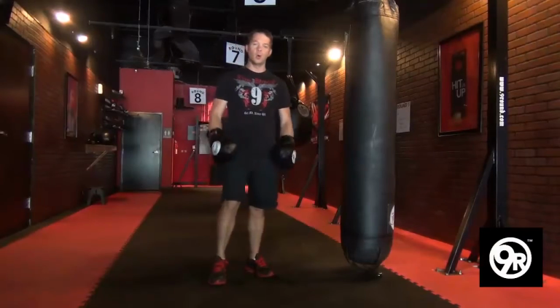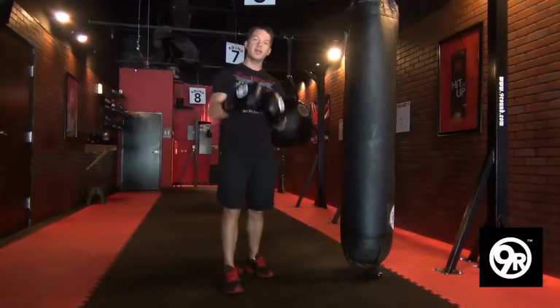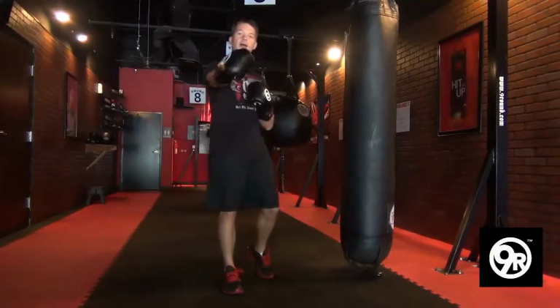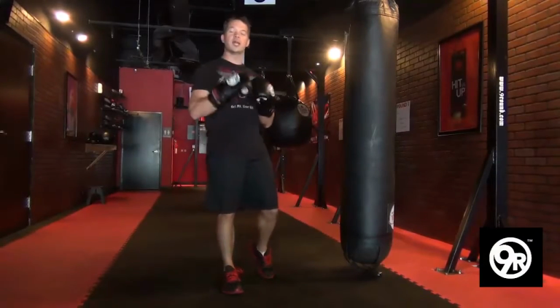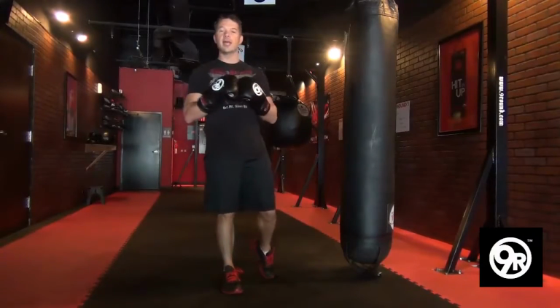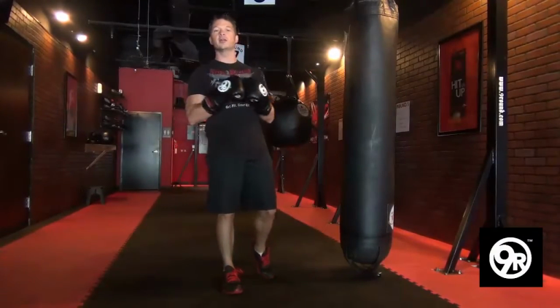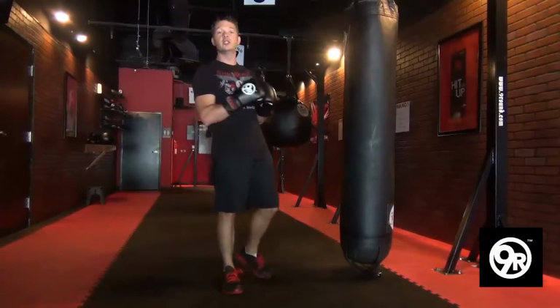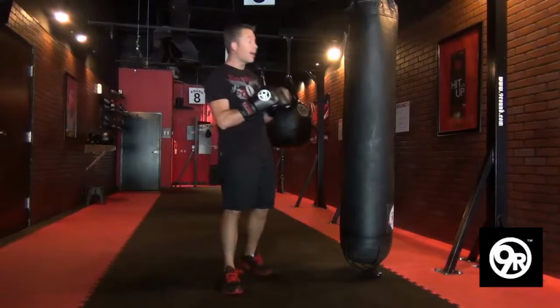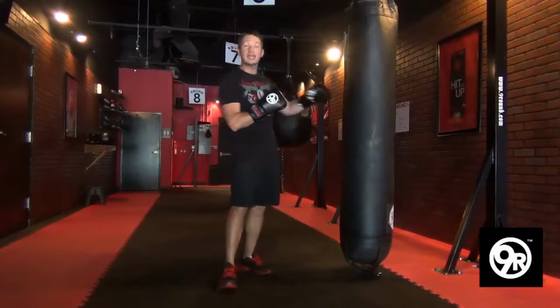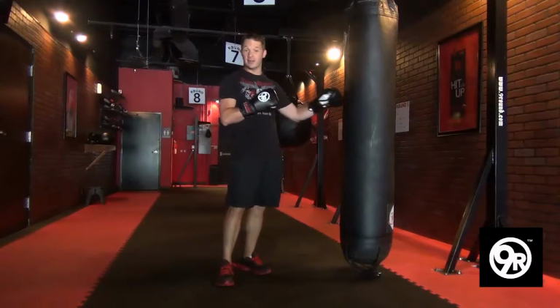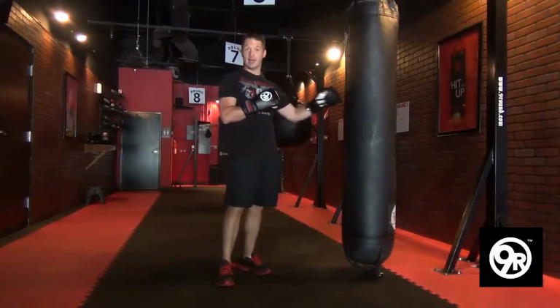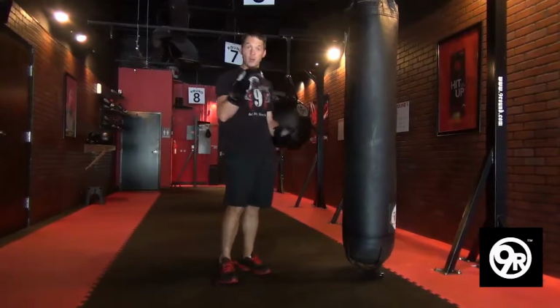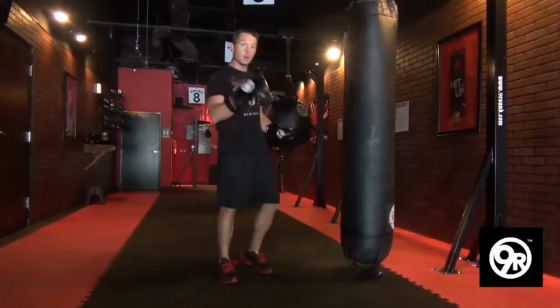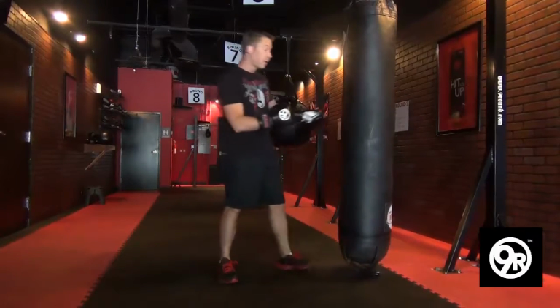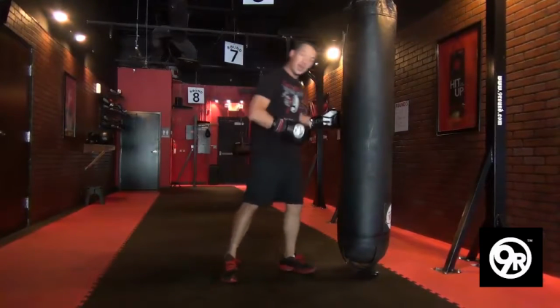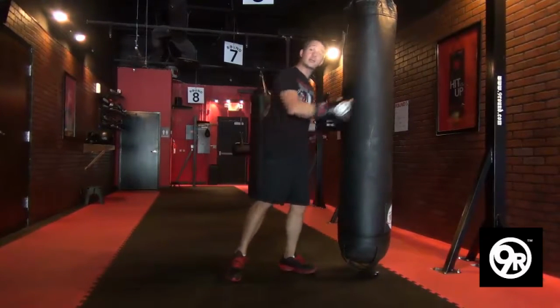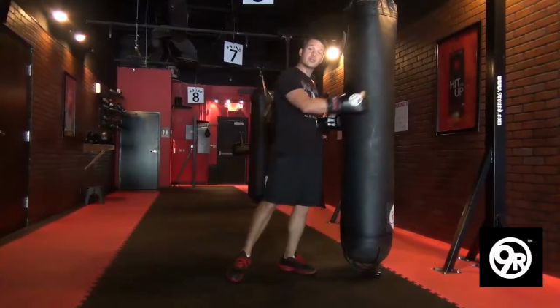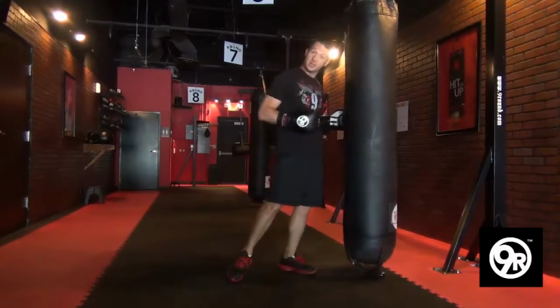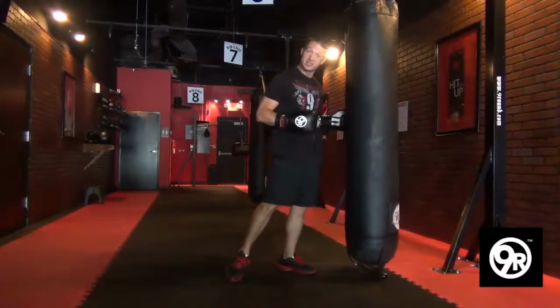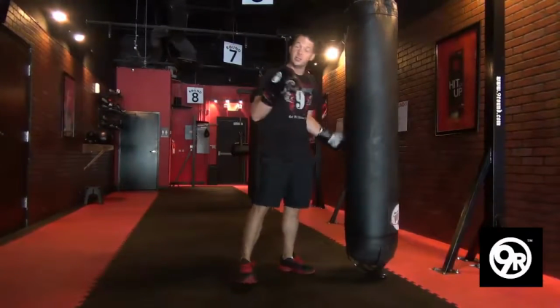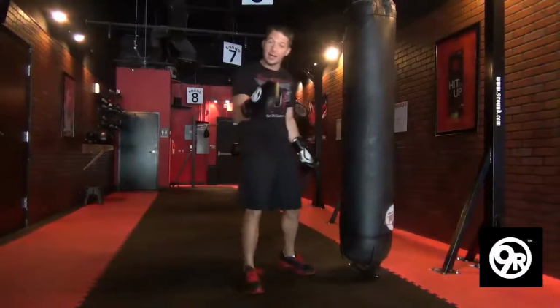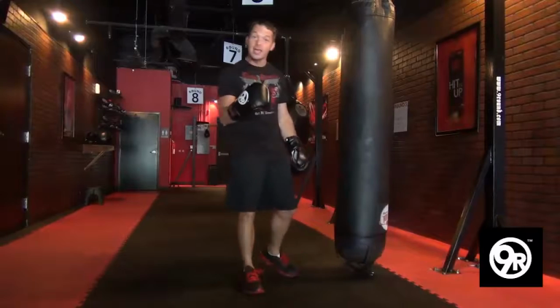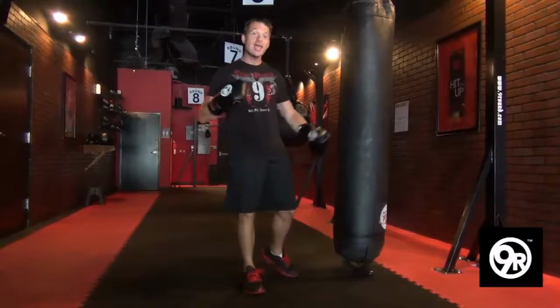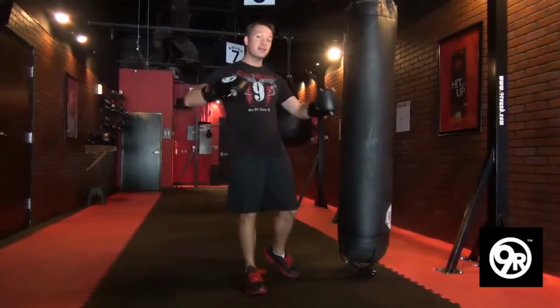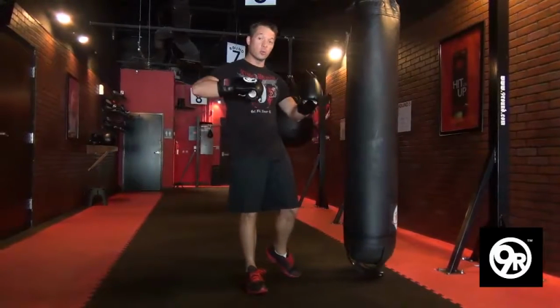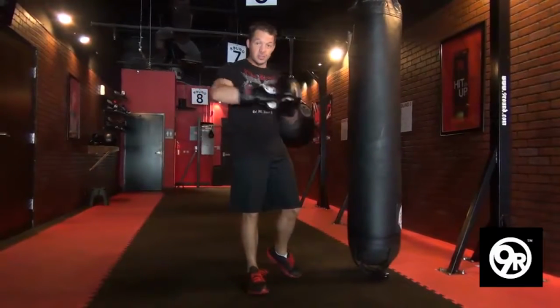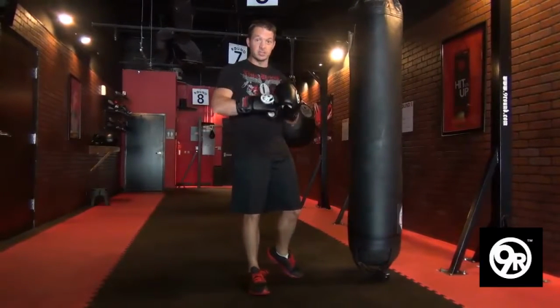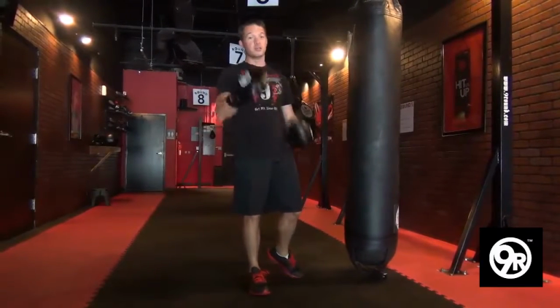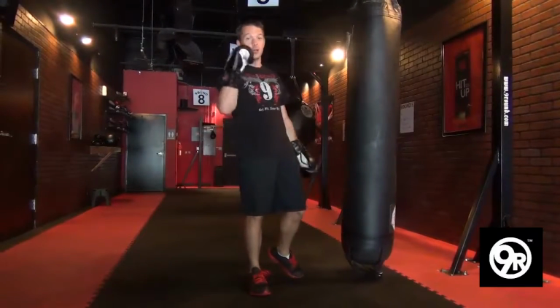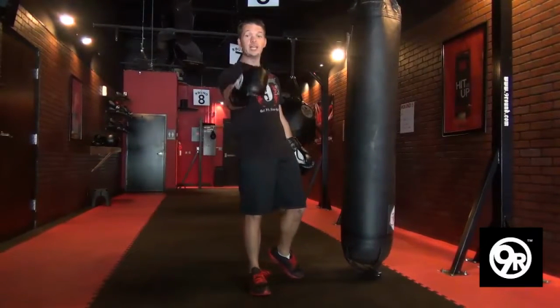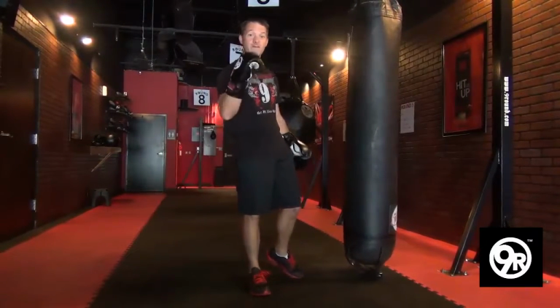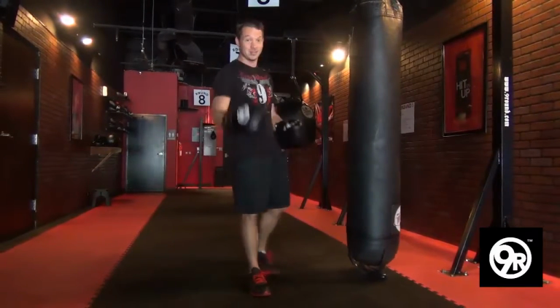Shannon Mechanic going to teach you how to hit a heavy bag. Now remember, the bag swings for a reason: to teach you timing and to give you more resistance so you'll get leaner faster.